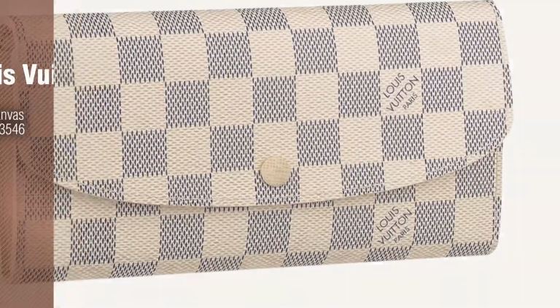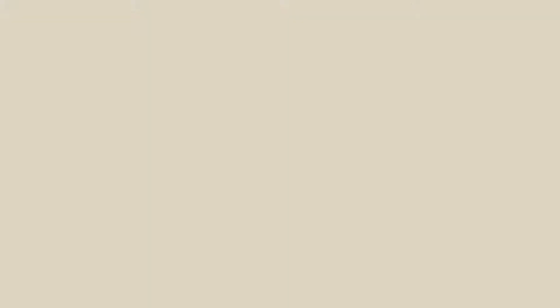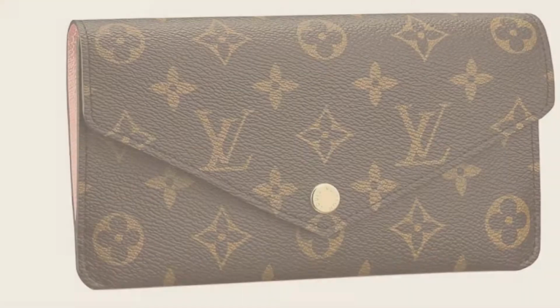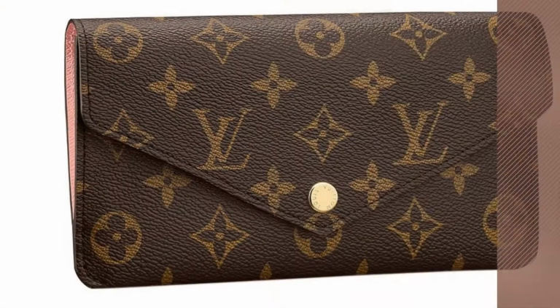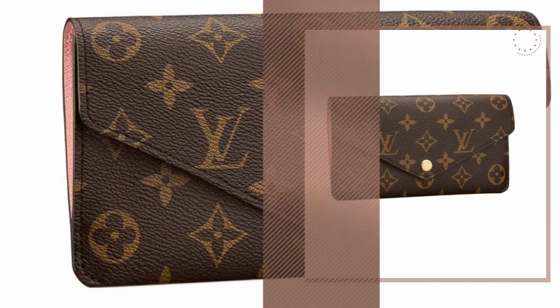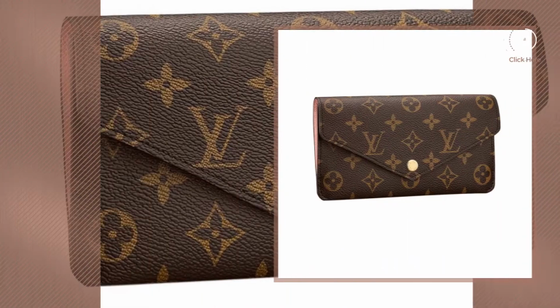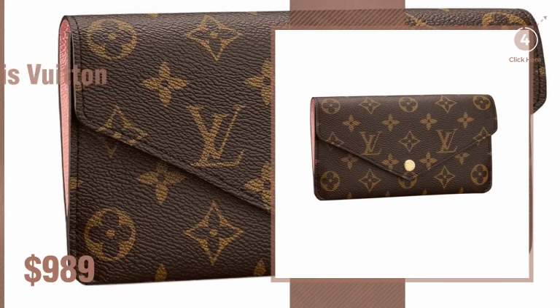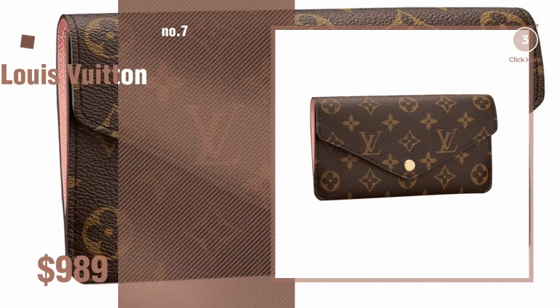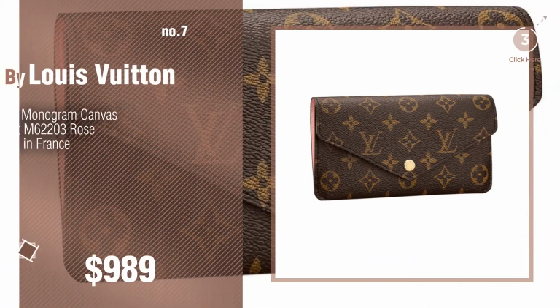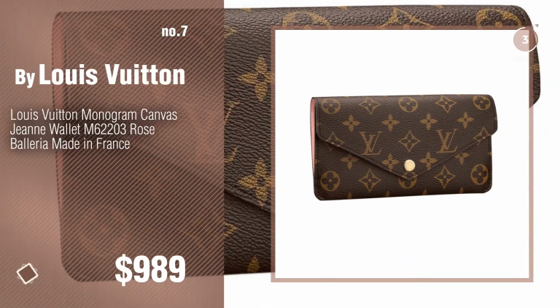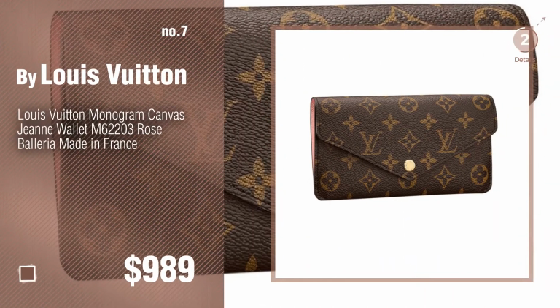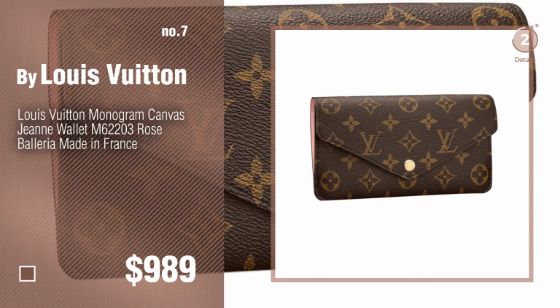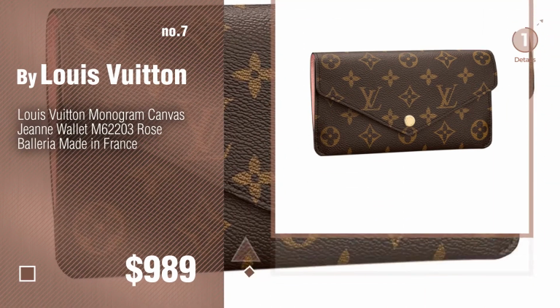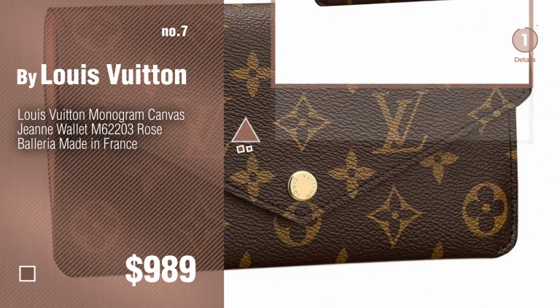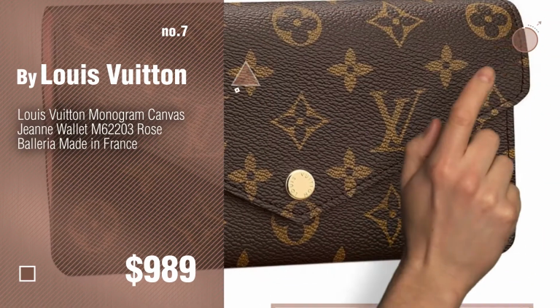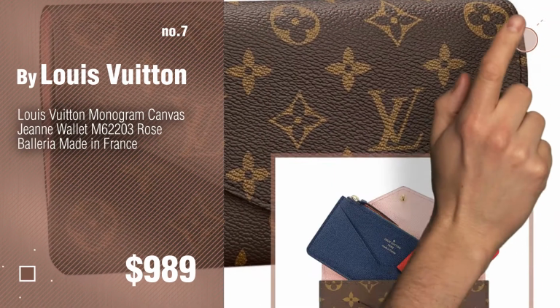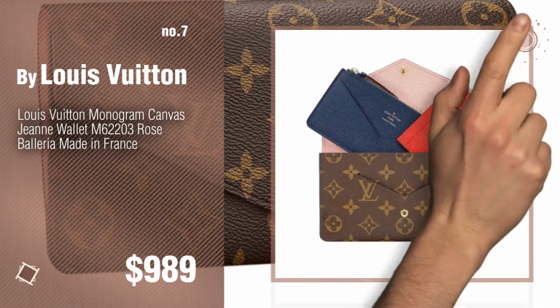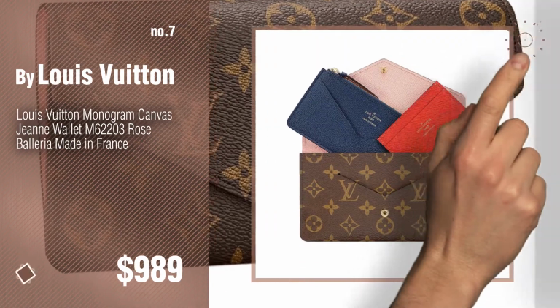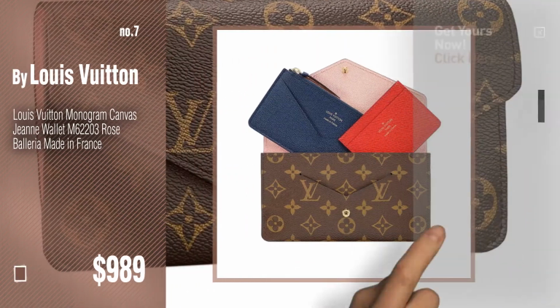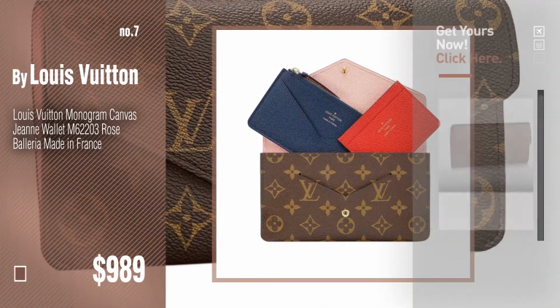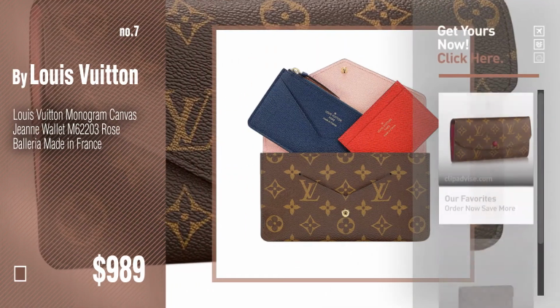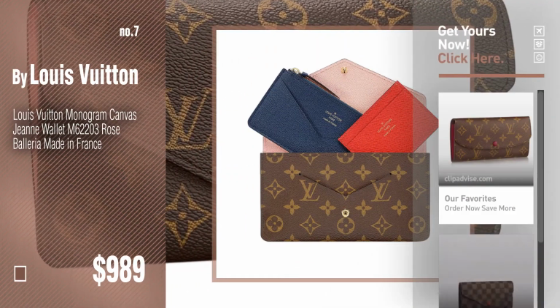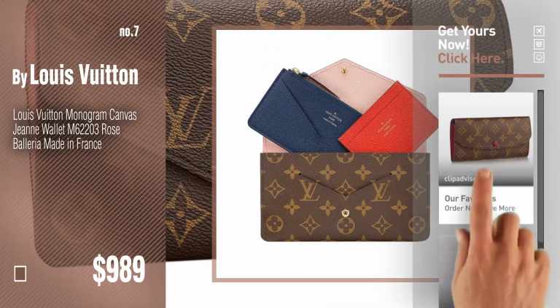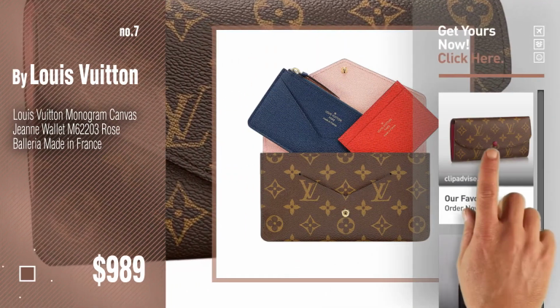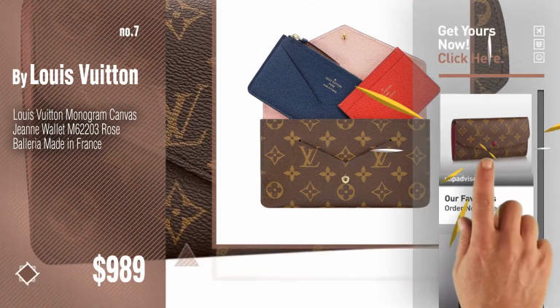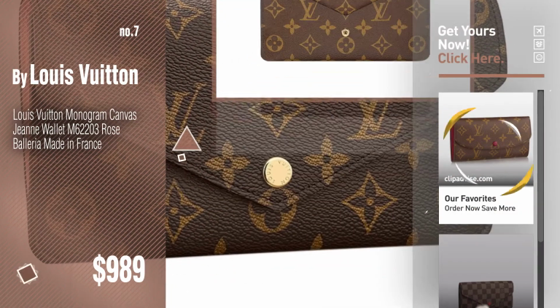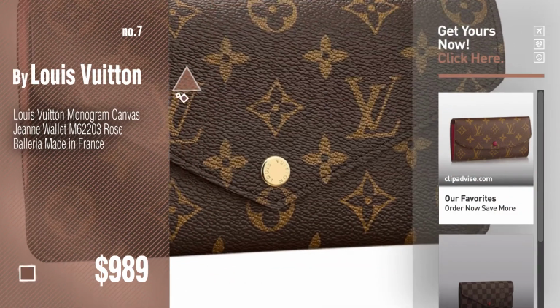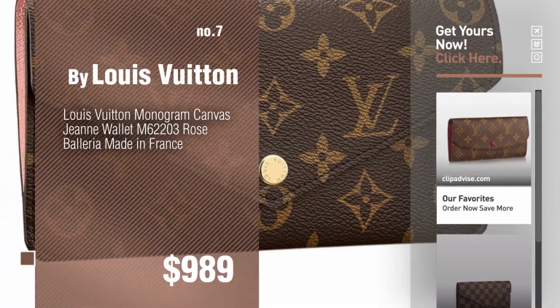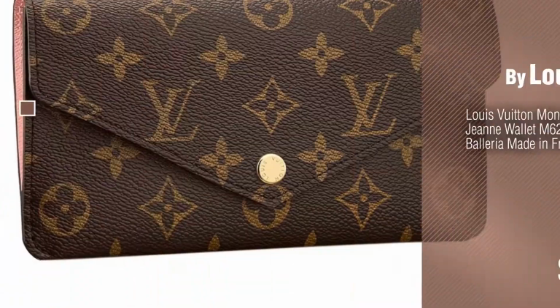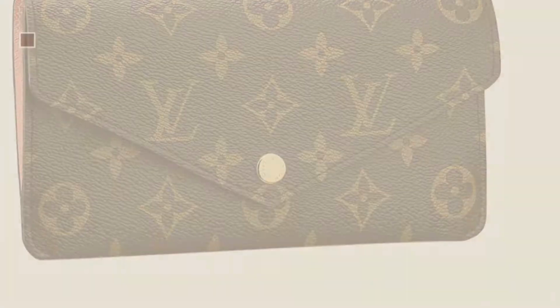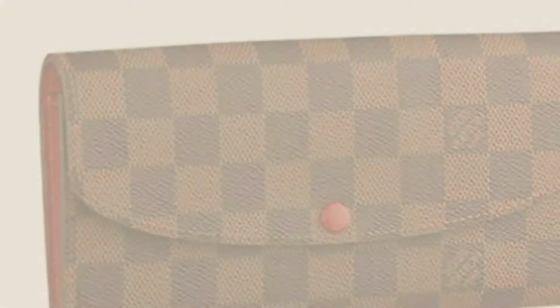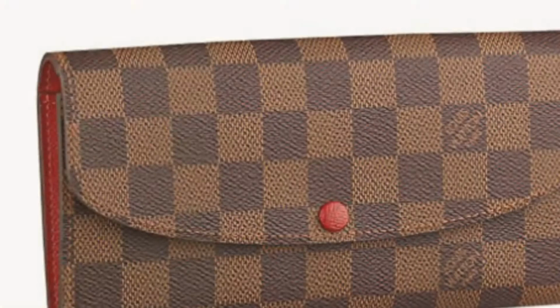Number seven: discover more new handbags and wallets — ideas and items to explore. Click the info circle. Number eight.